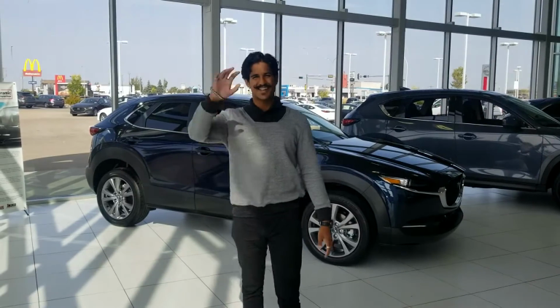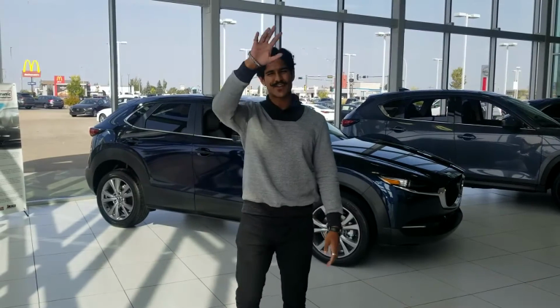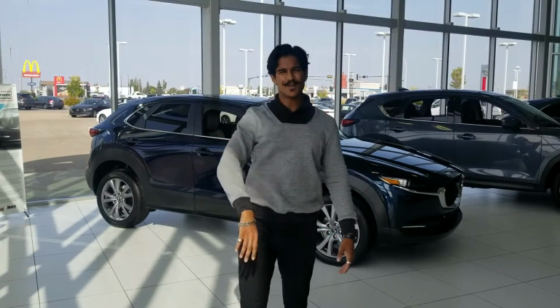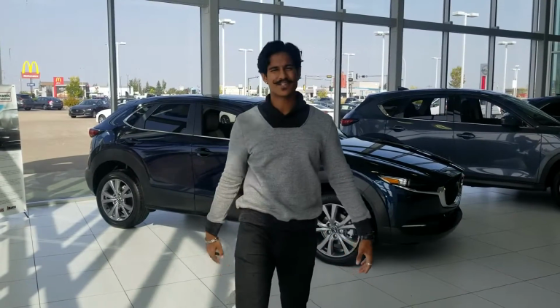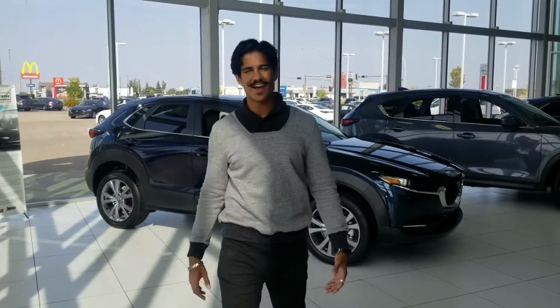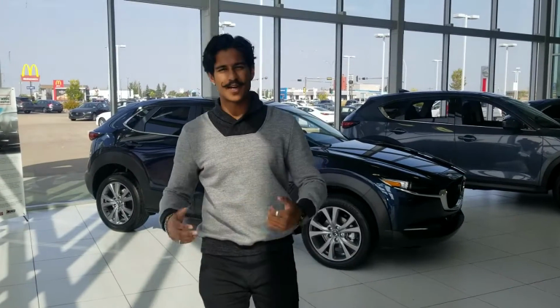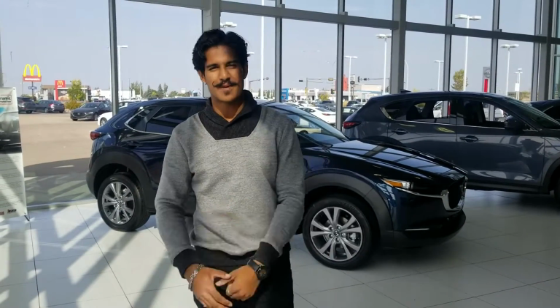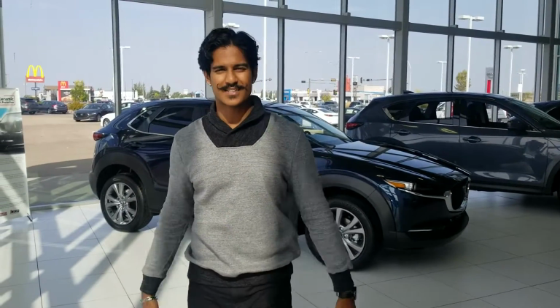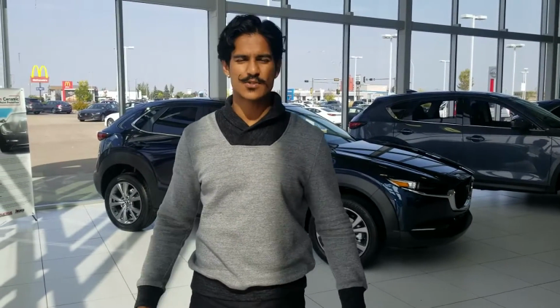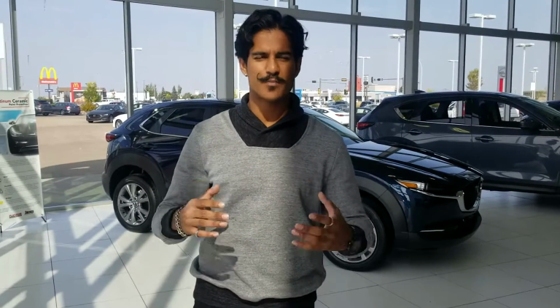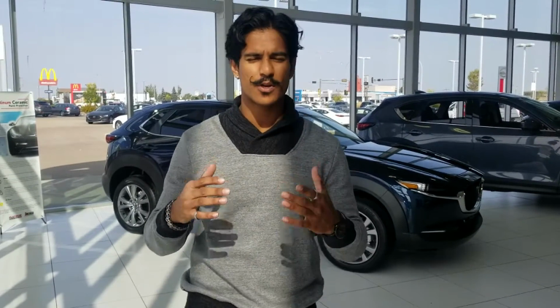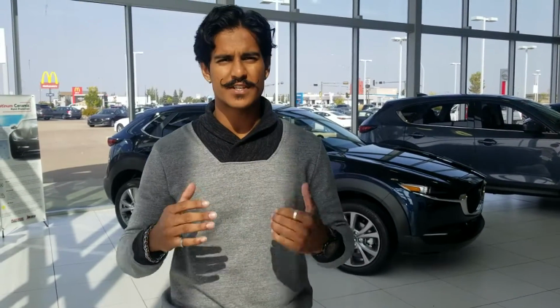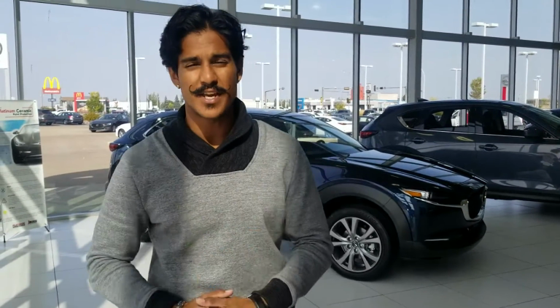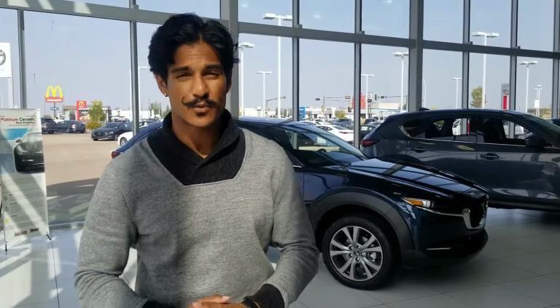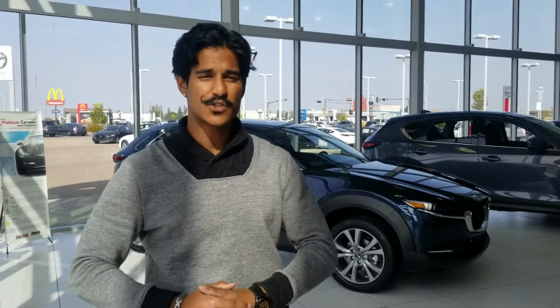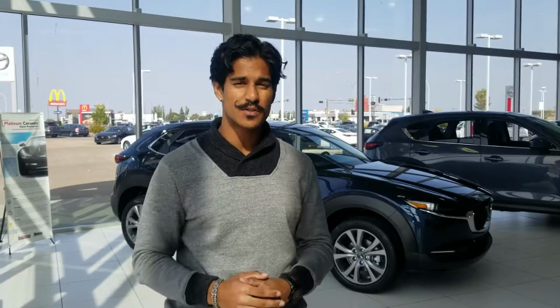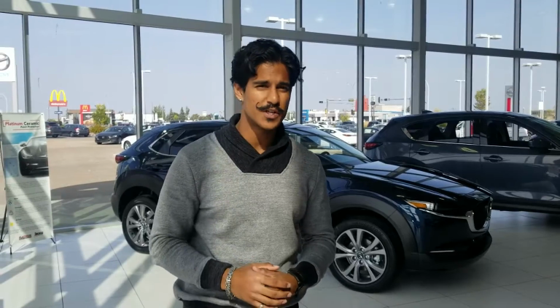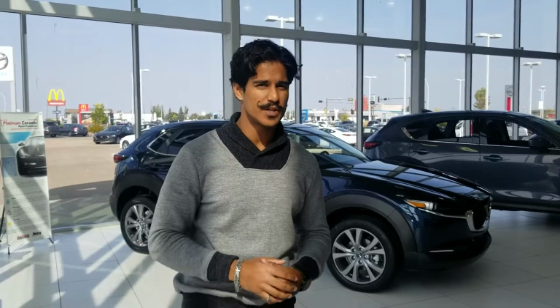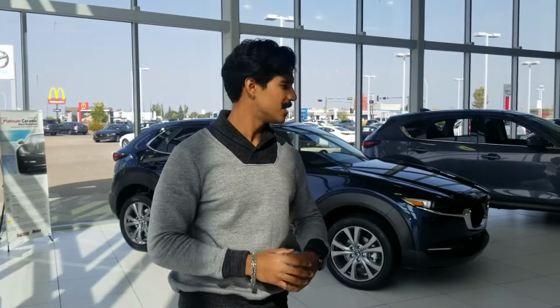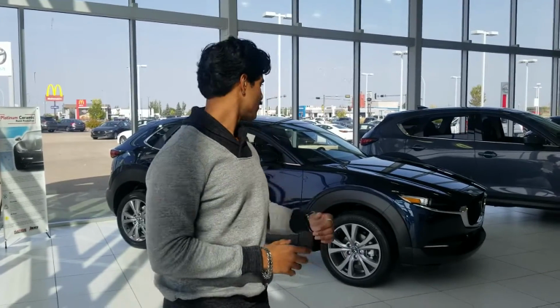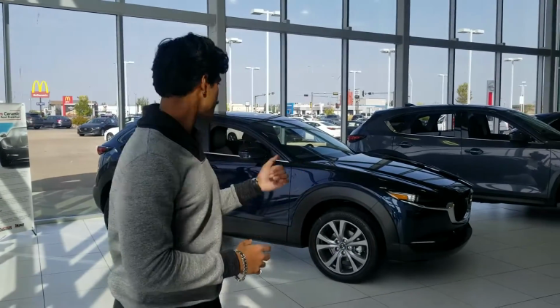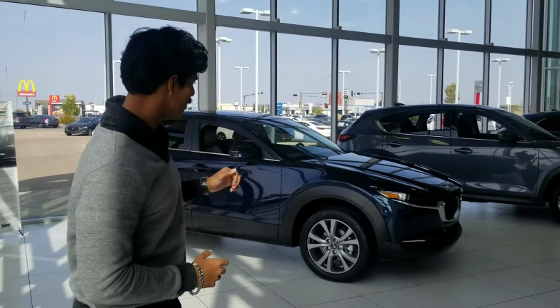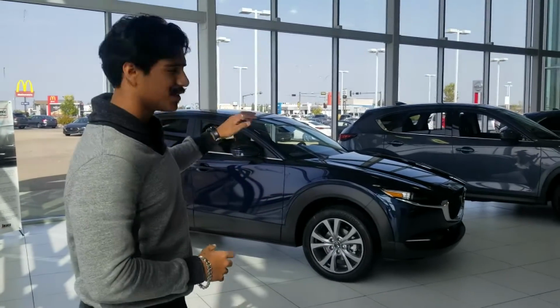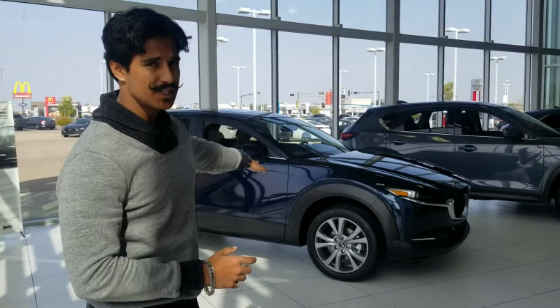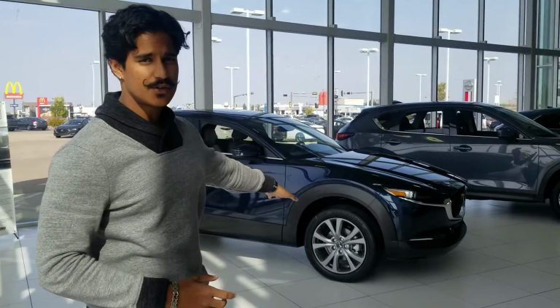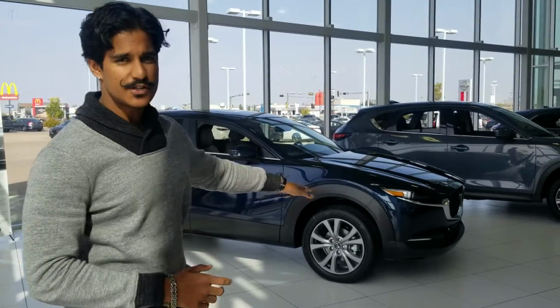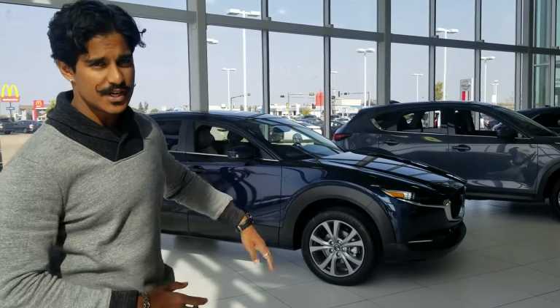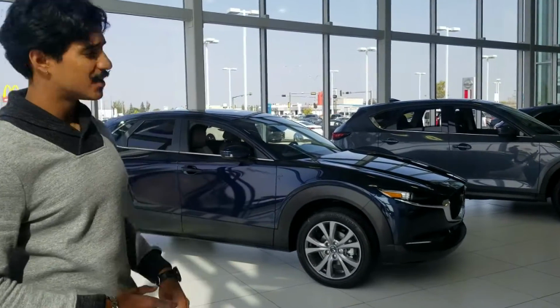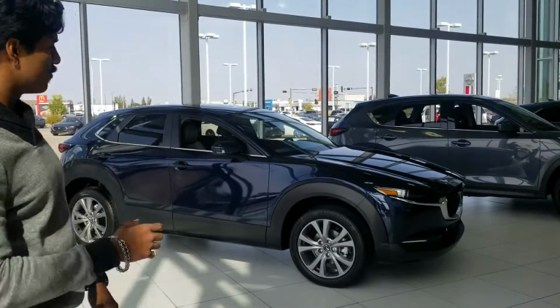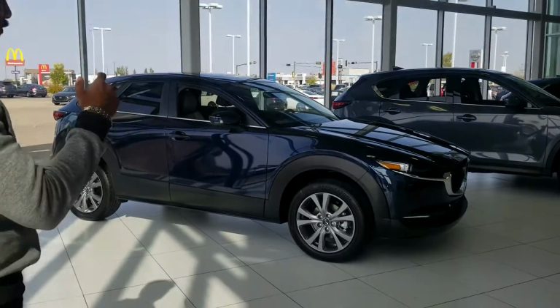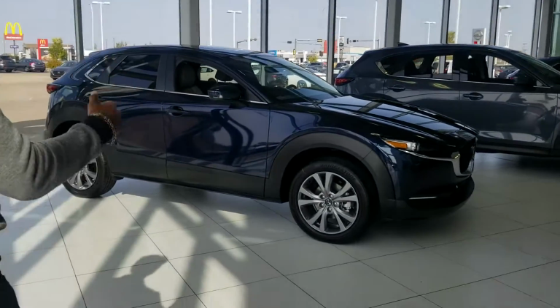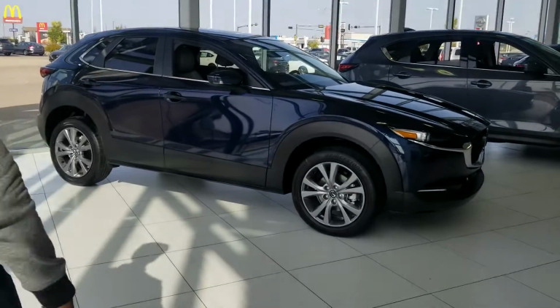Hey there Abdullah, this is Nav from LA Mazda. I just wanted to put a quick face to the name, as well as show you the 2021 model CX-30 GS with the white leather interior.